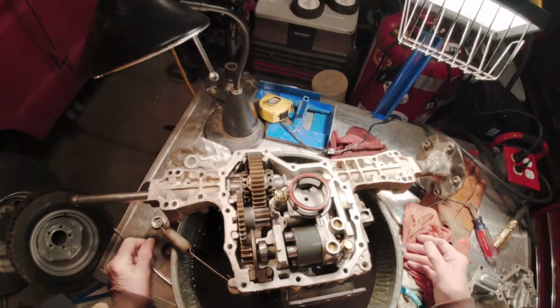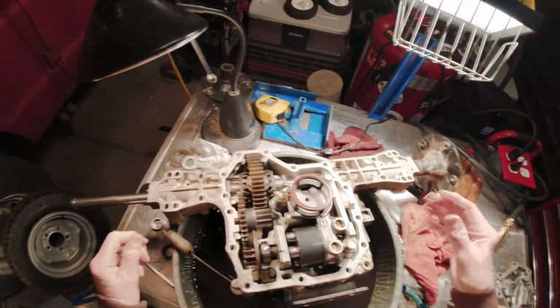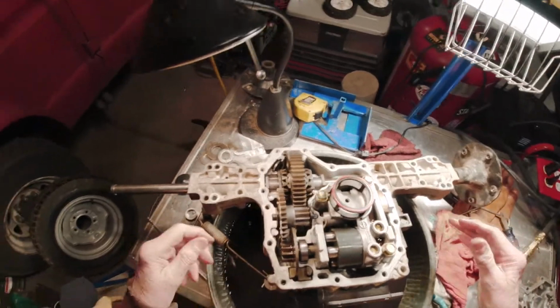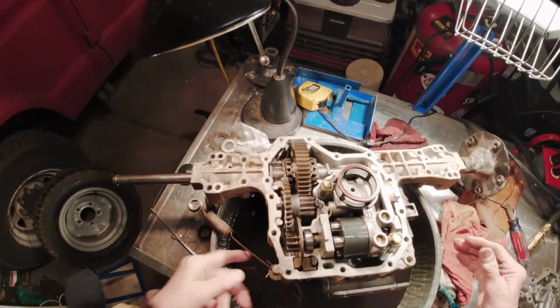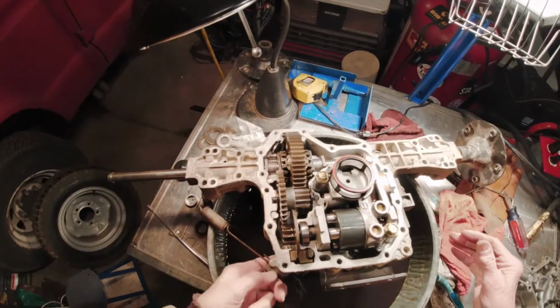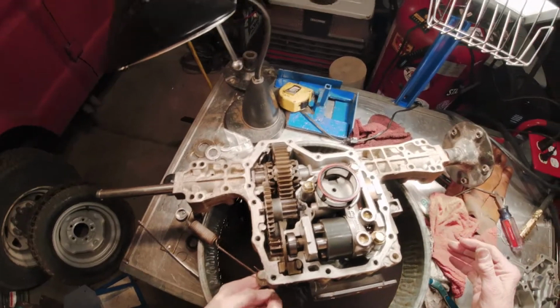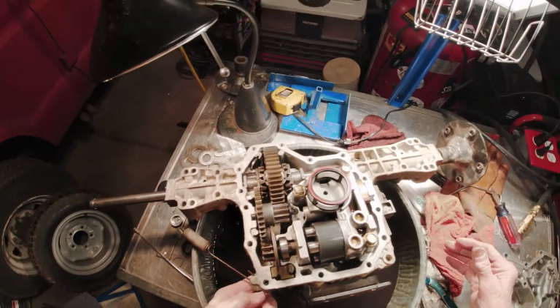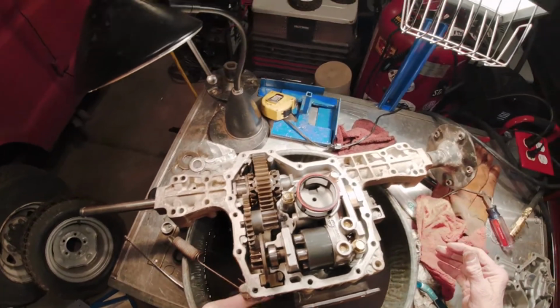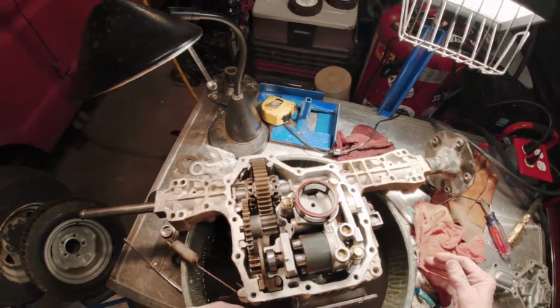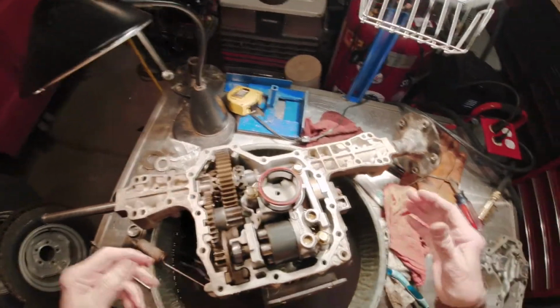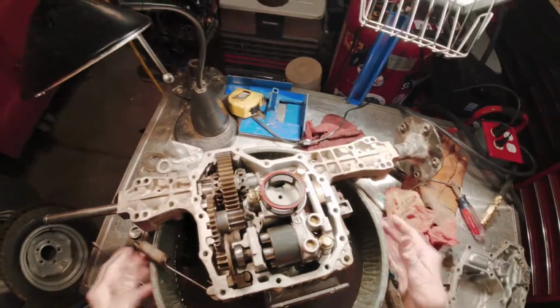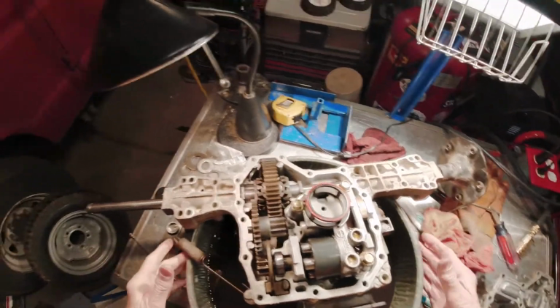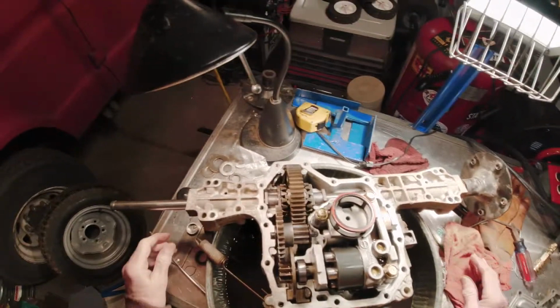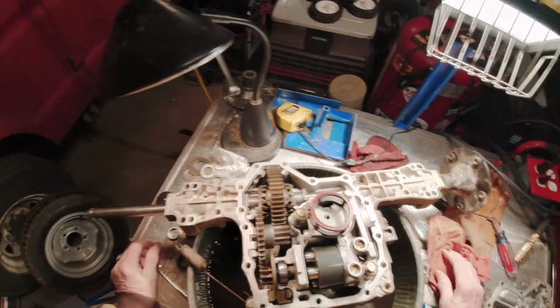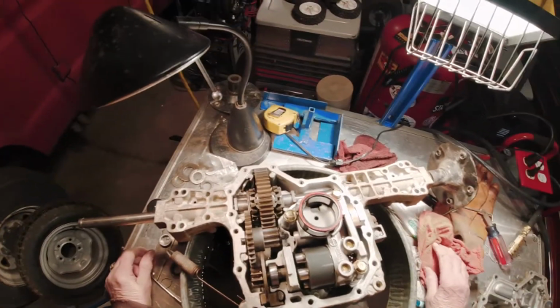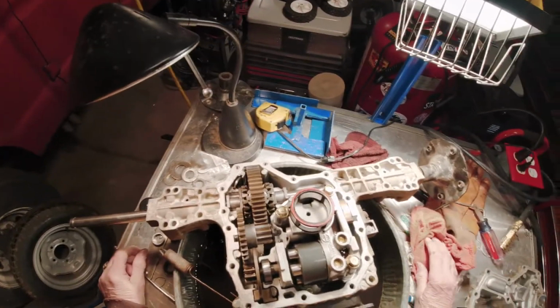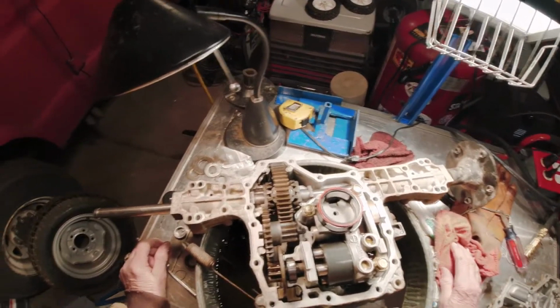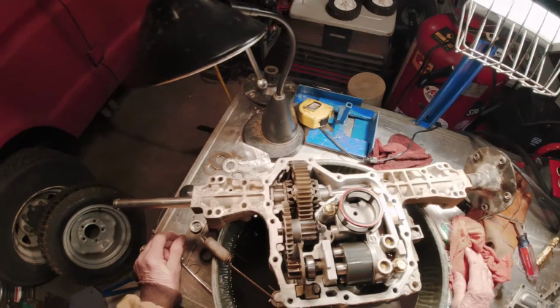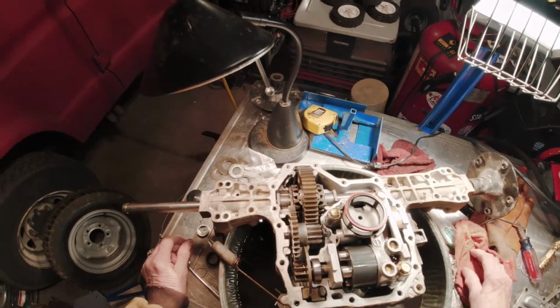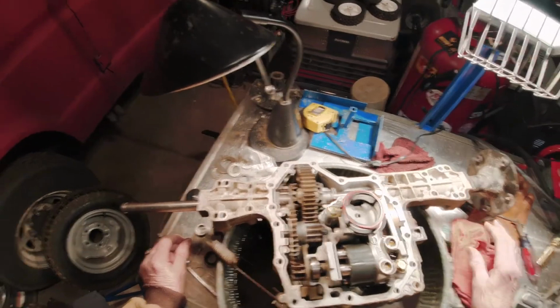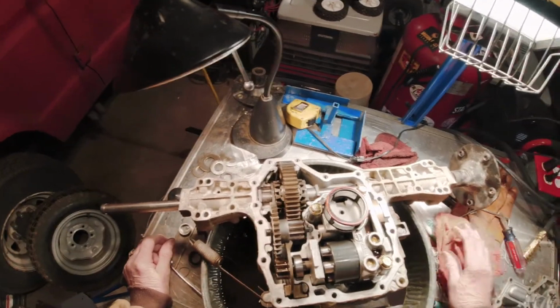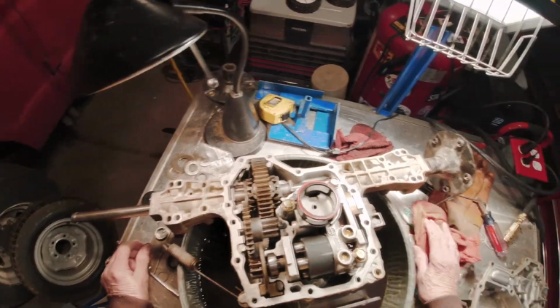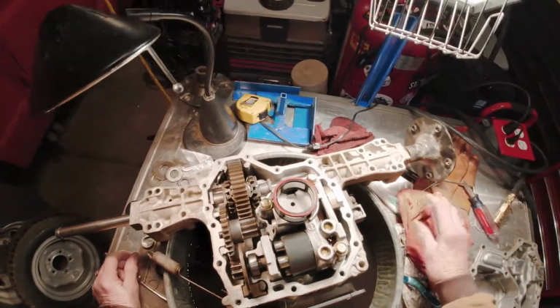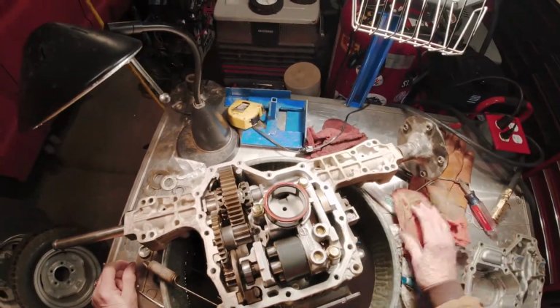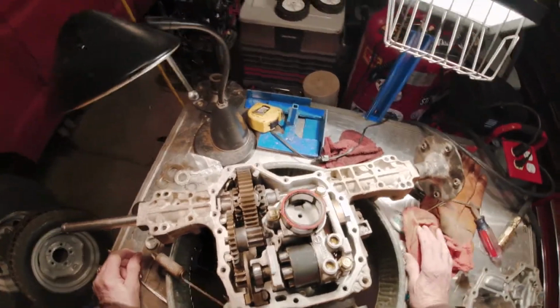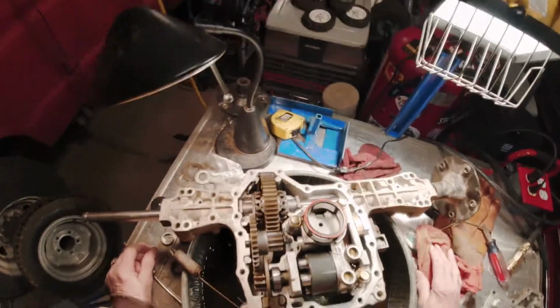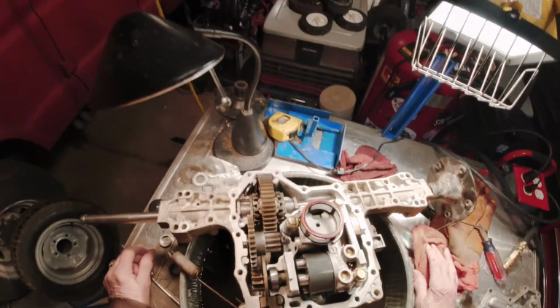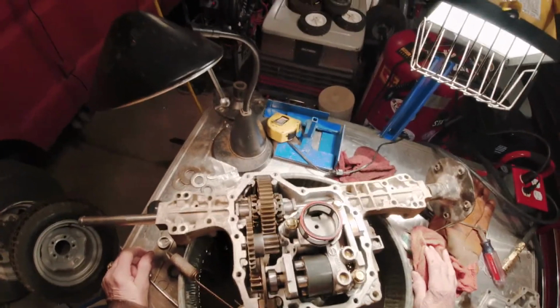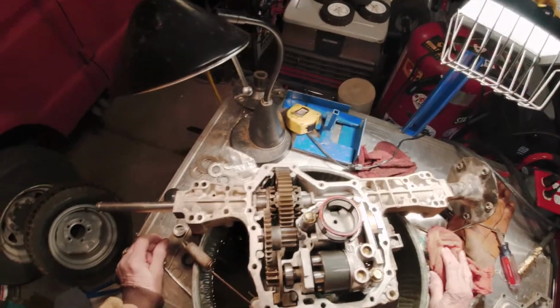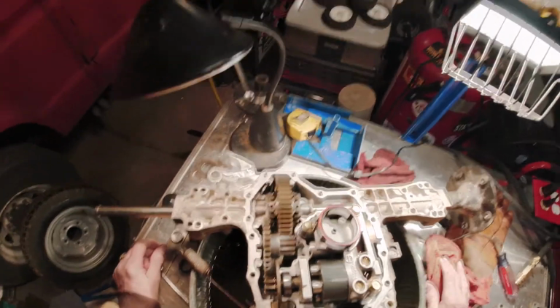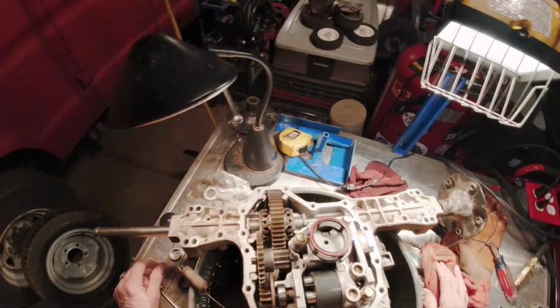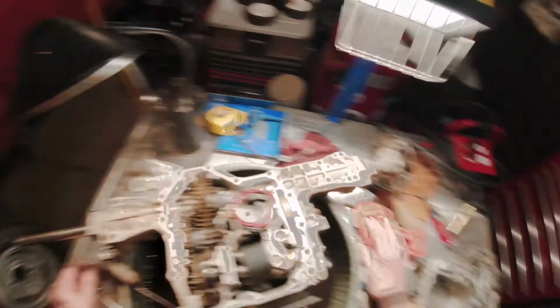I got it turned upside down, pulled the drain plug, and let it drain into my oil pan. It drained — took several minutes because it was a slow process.